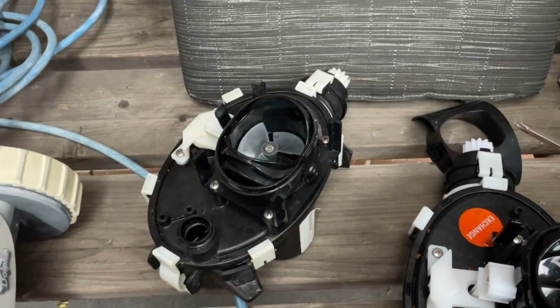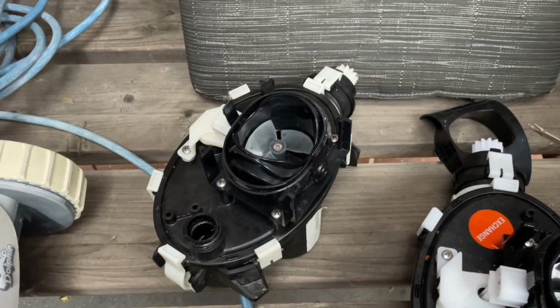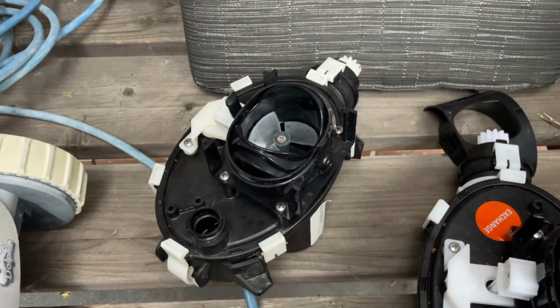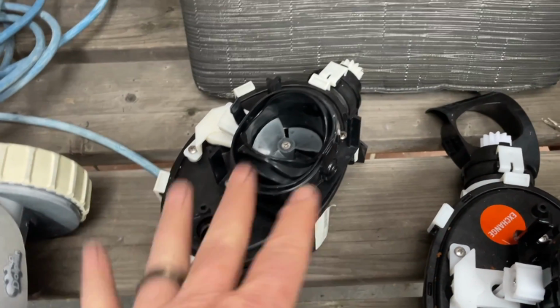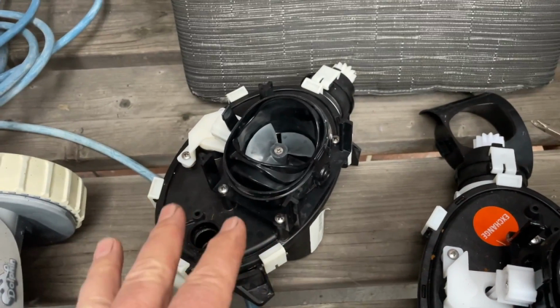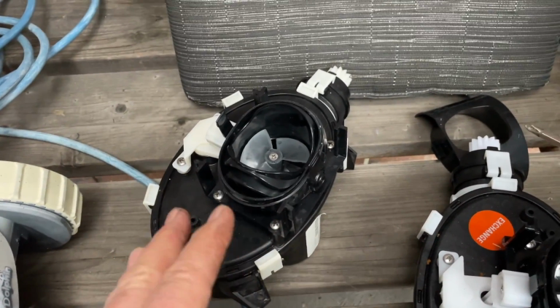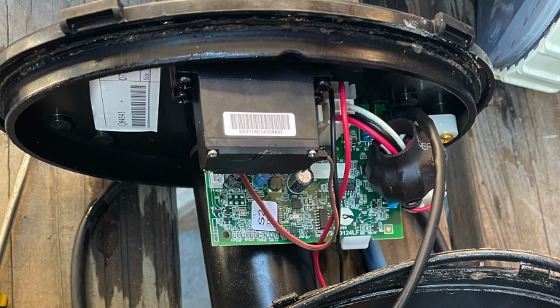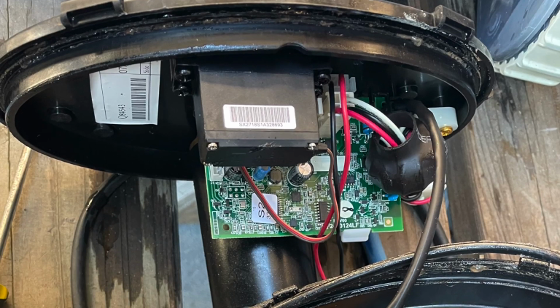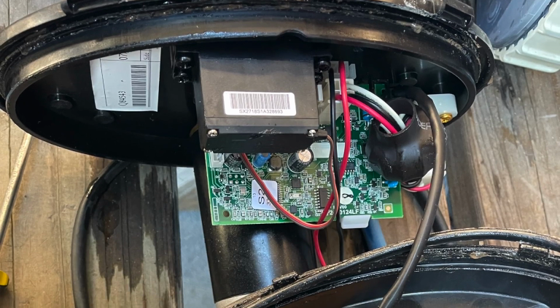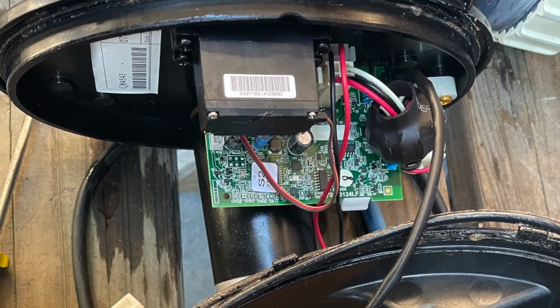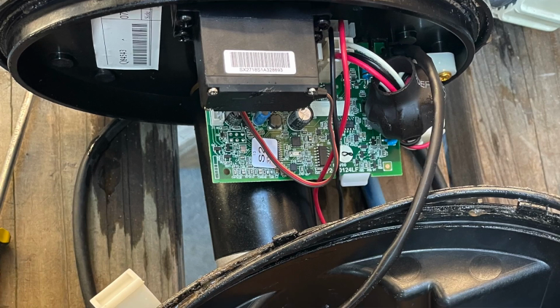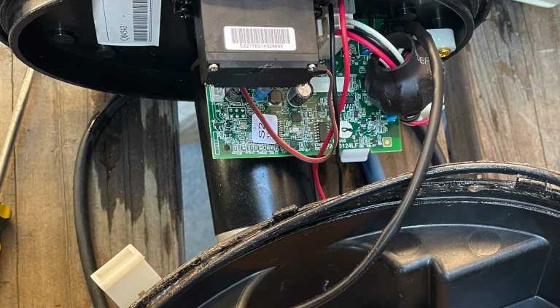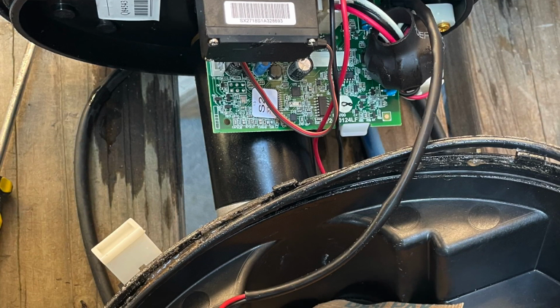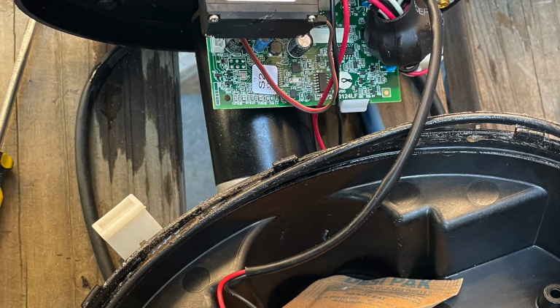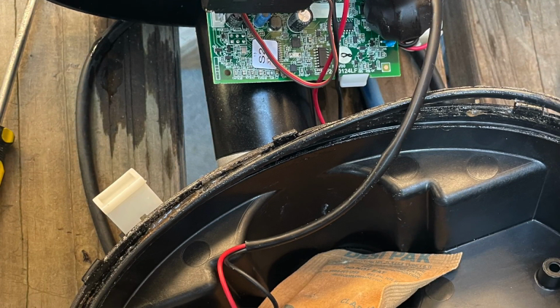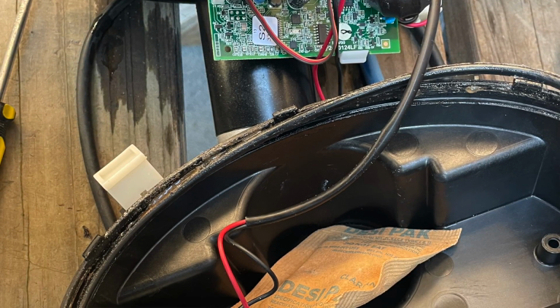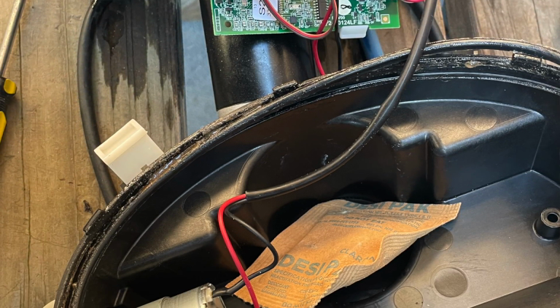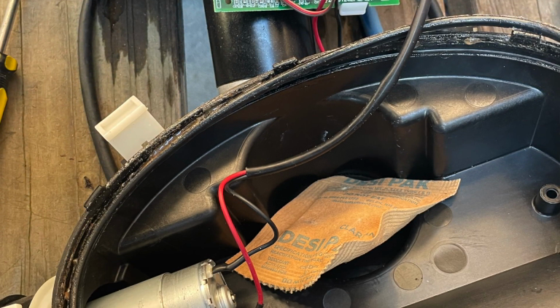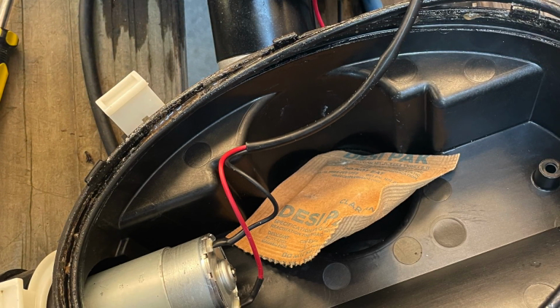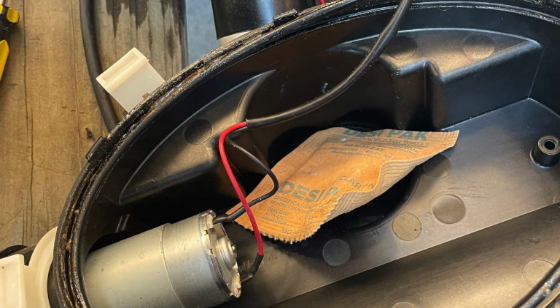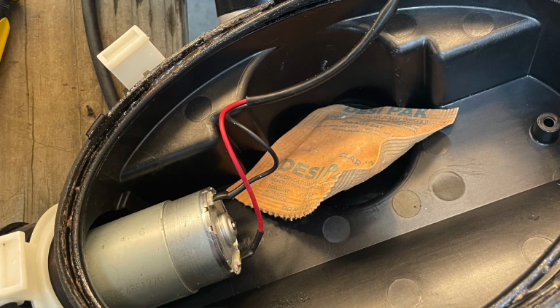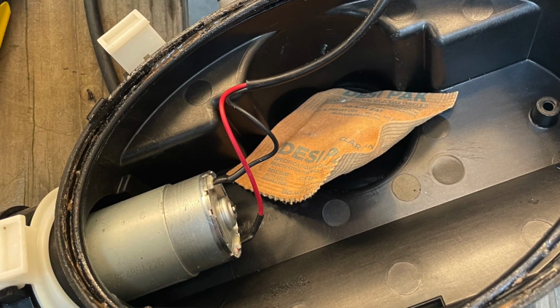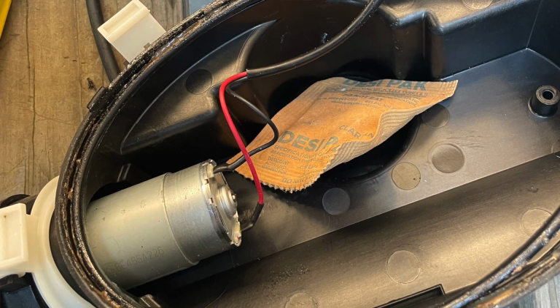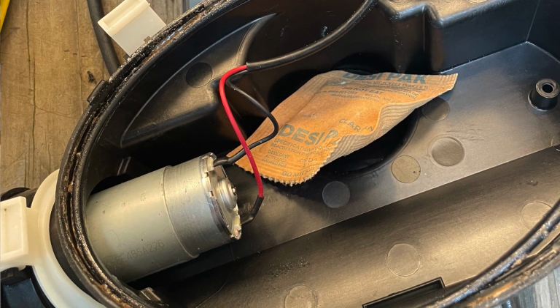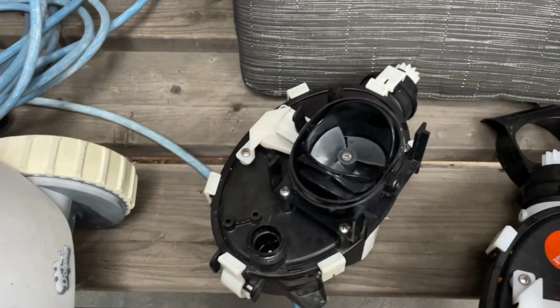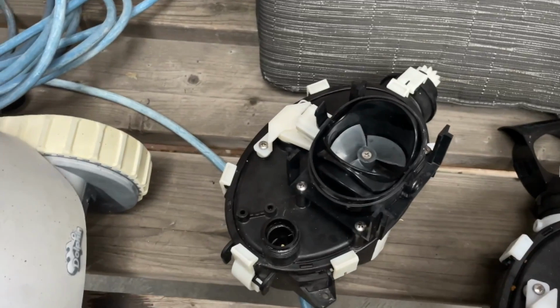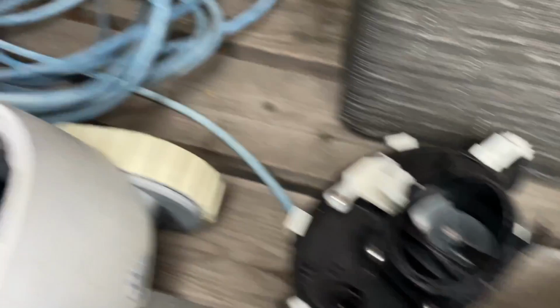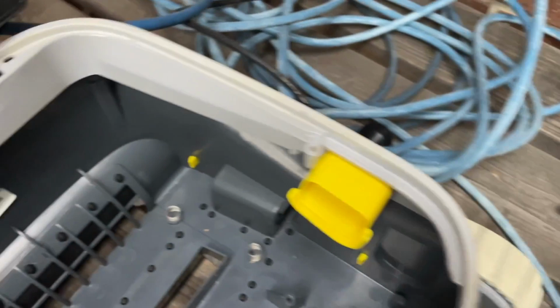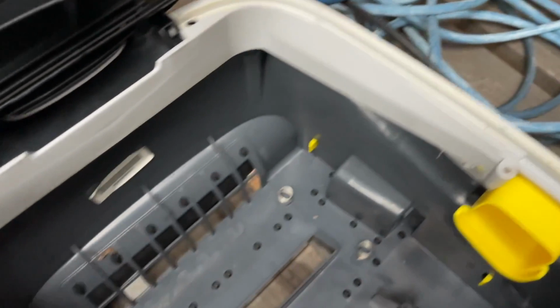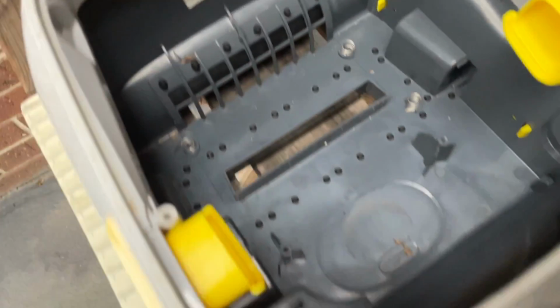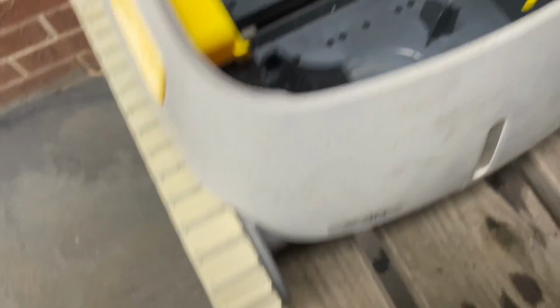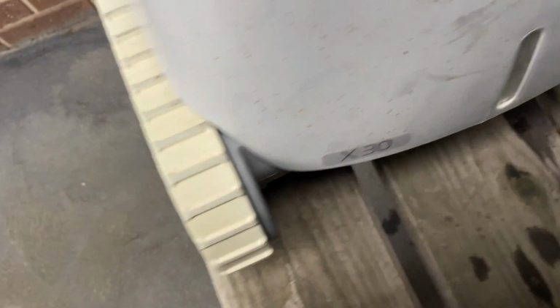Motor blocks: if either of these motors stop turning then obviously replacement is going to solve your problem. There are also electronics in here. Often what happens is they'll just go for a few seconds and then stop, maybe go back and then stop, and then they die. A new motor block will replace it. You can see the gears and cogs — there's not a lot left in here.